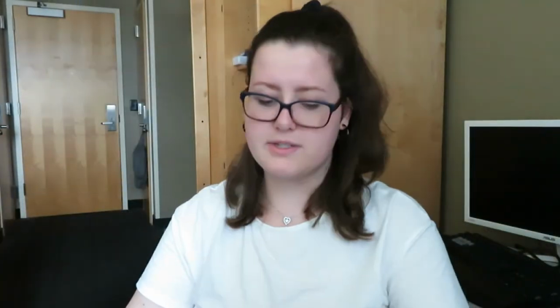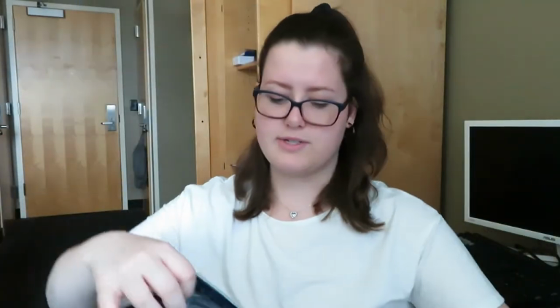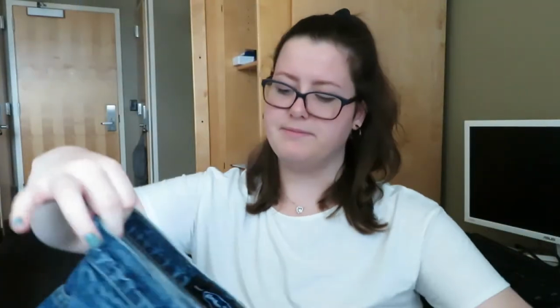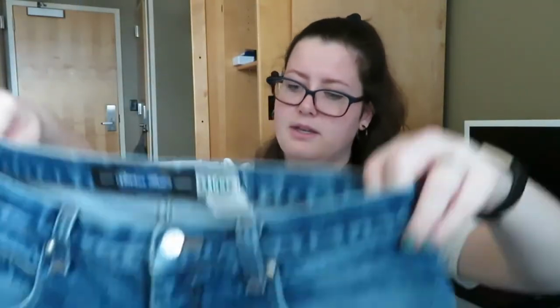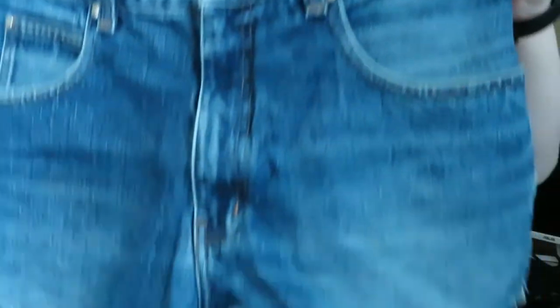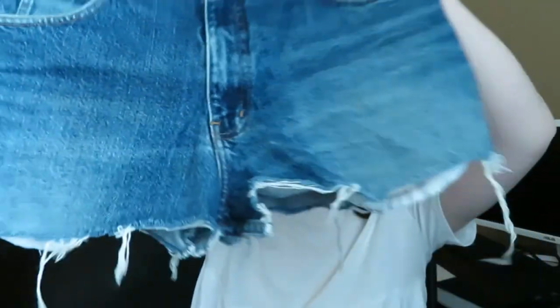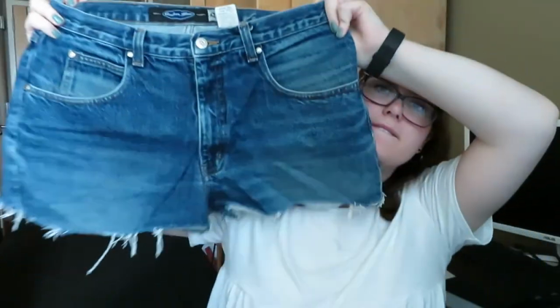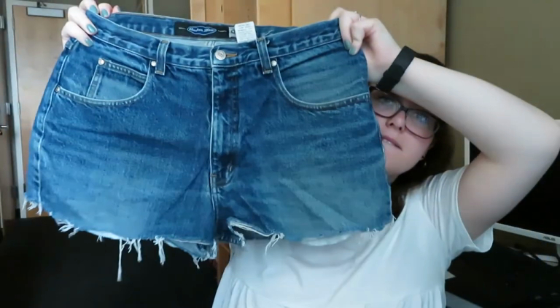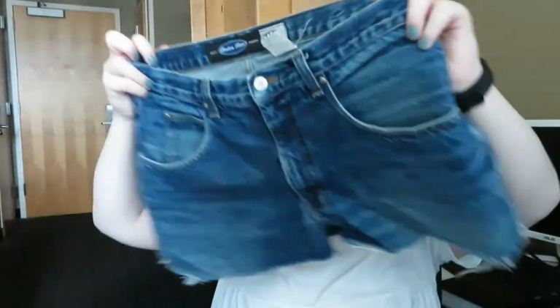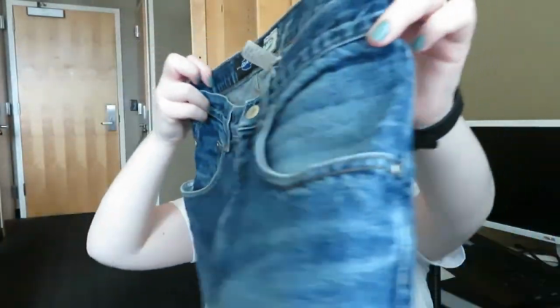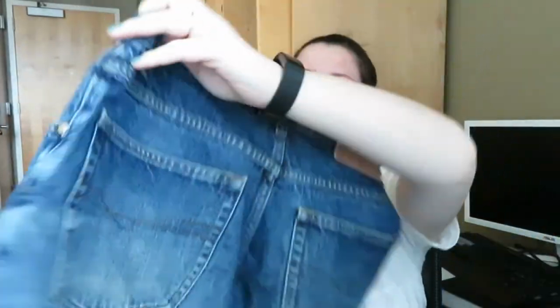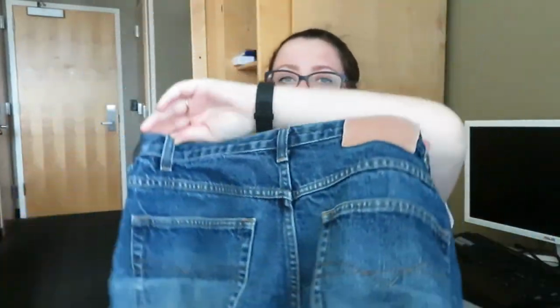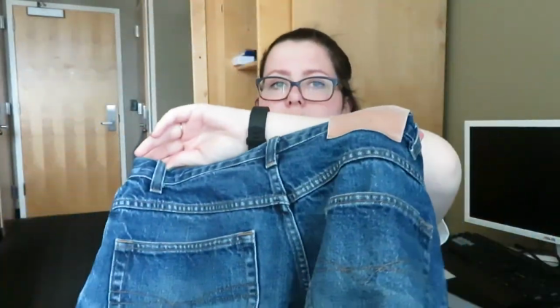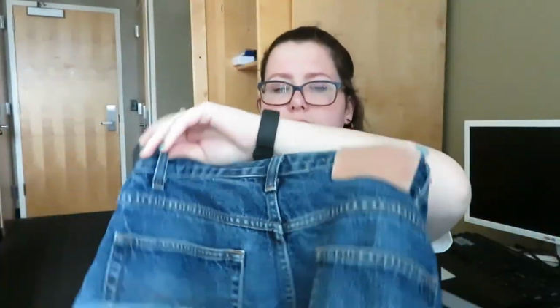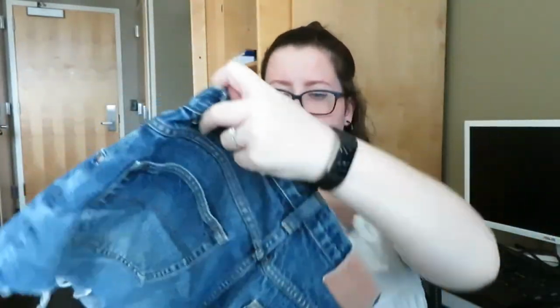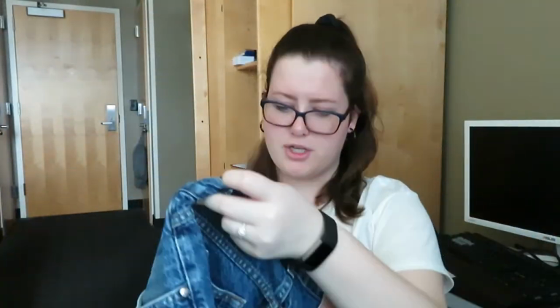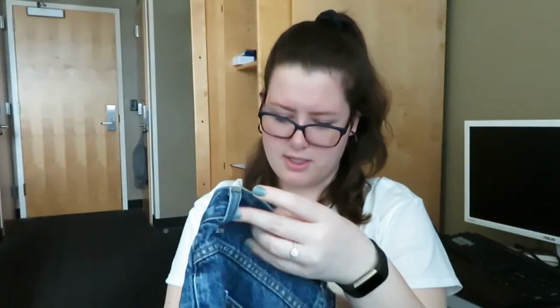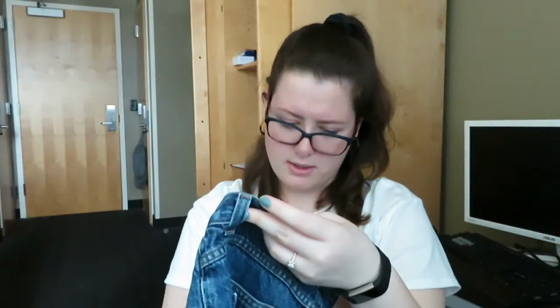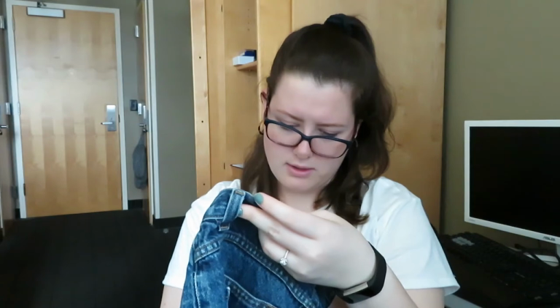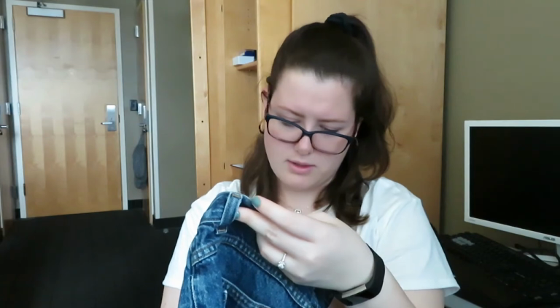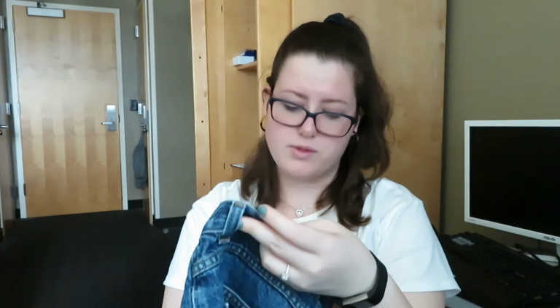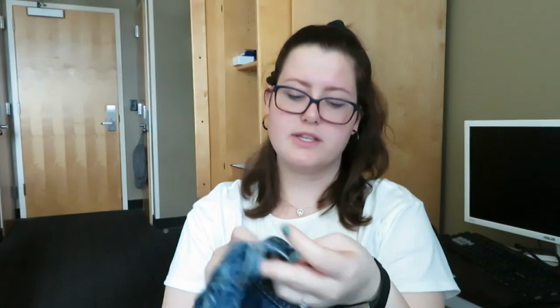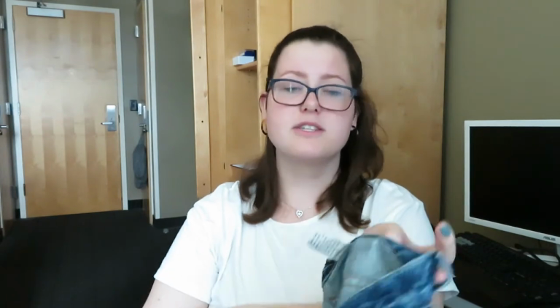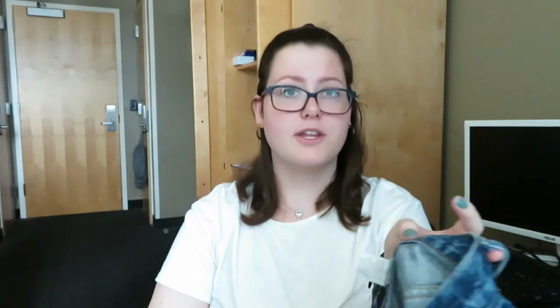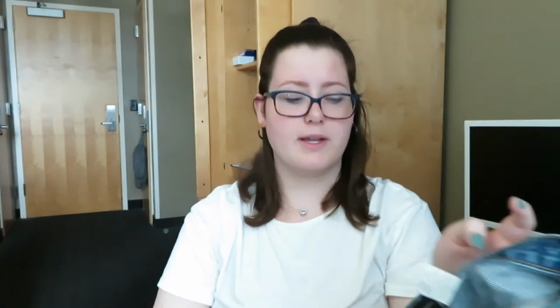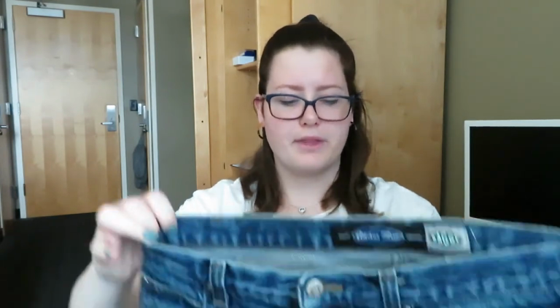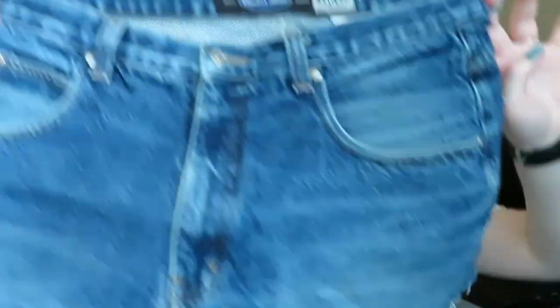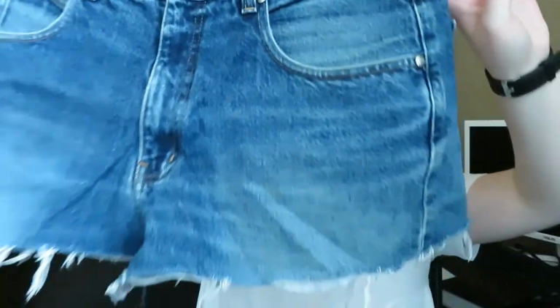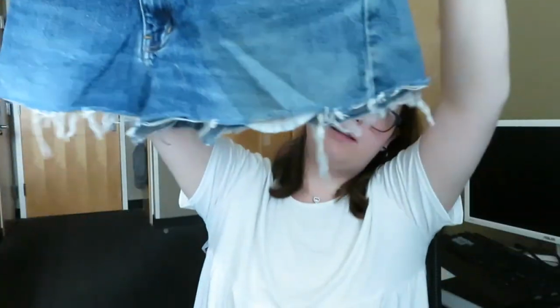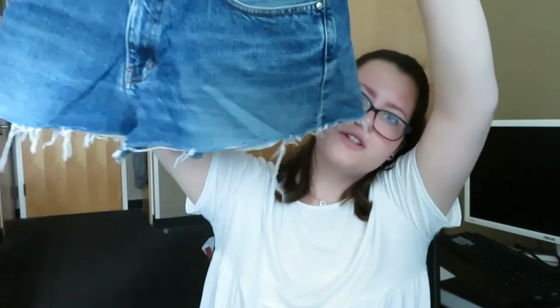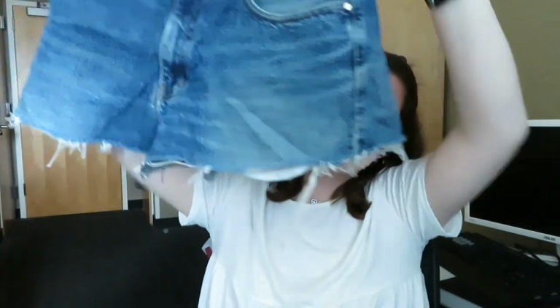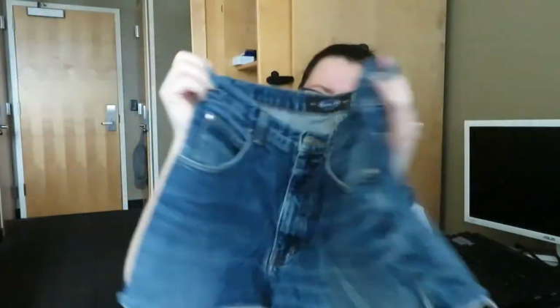These are a size 33 and they're distressed at the bottom.